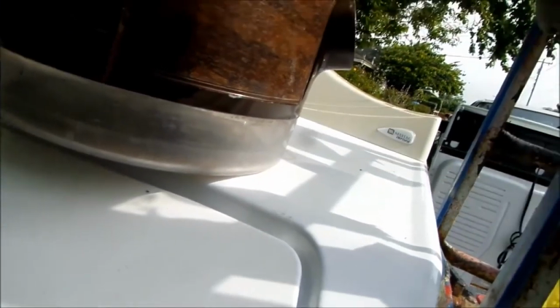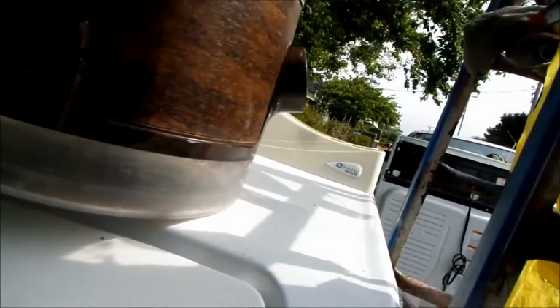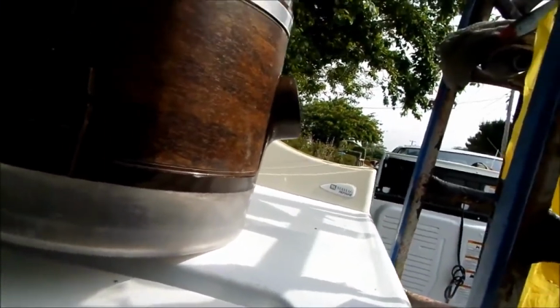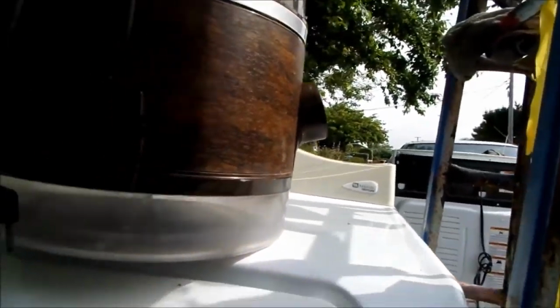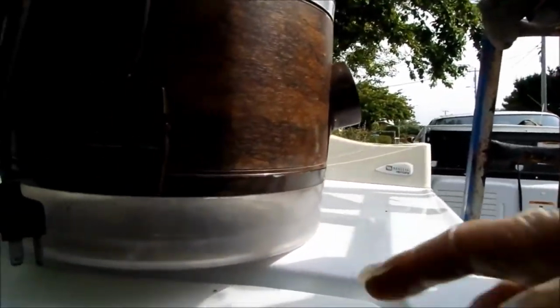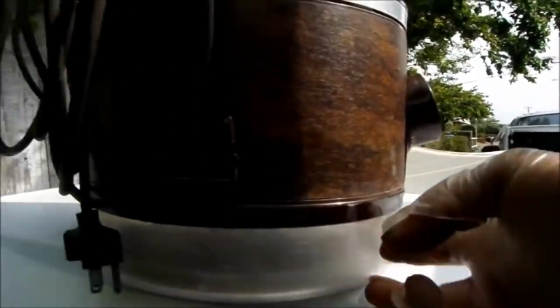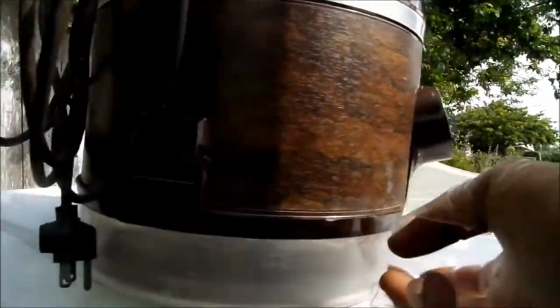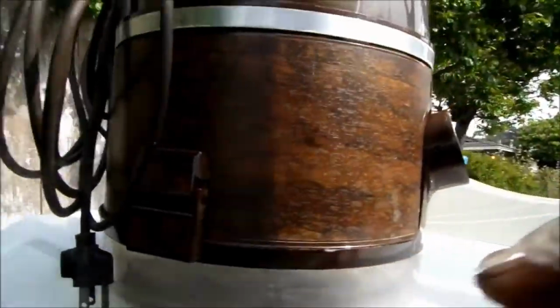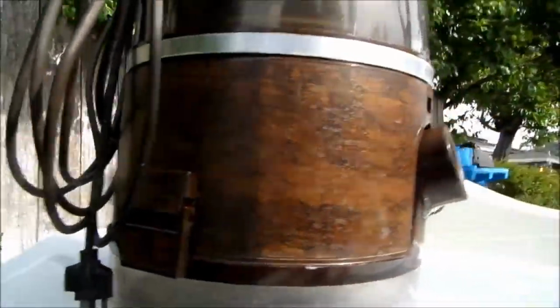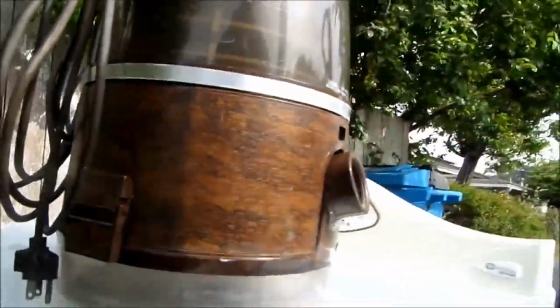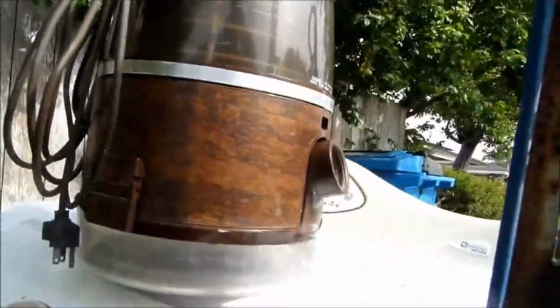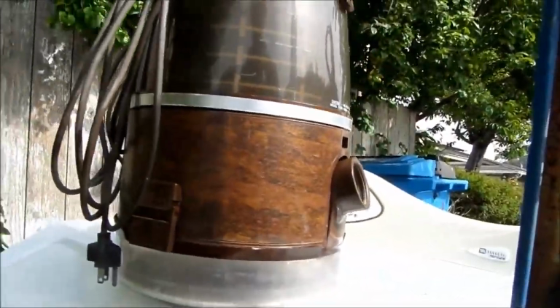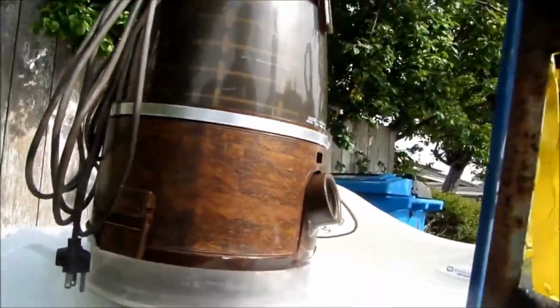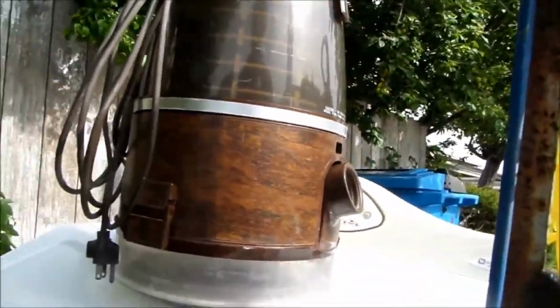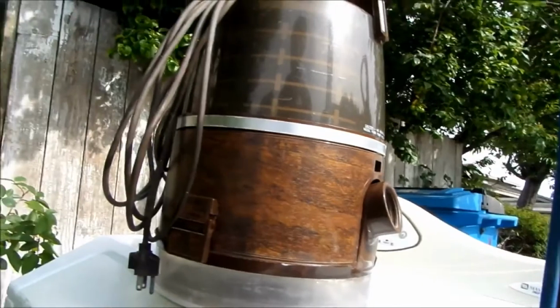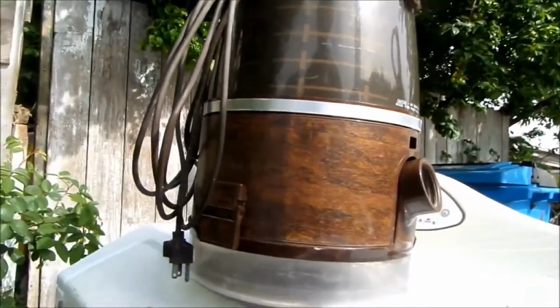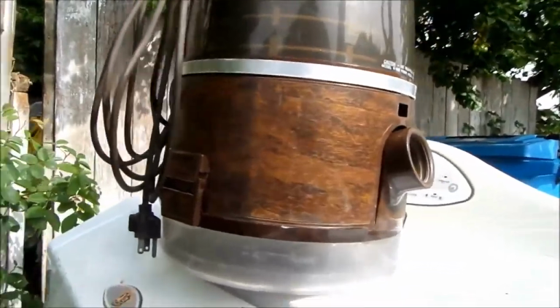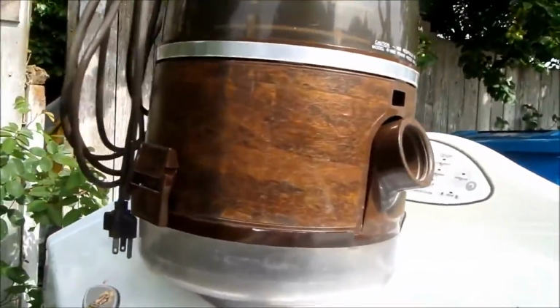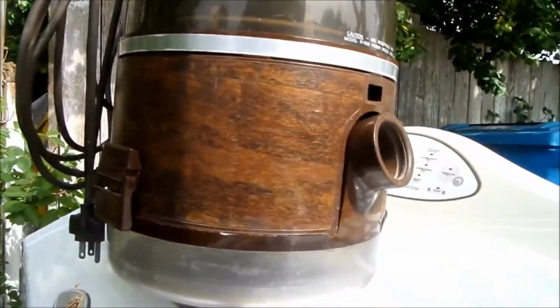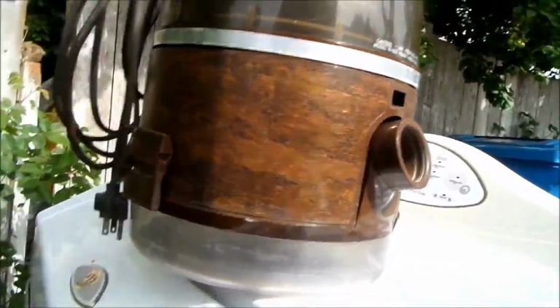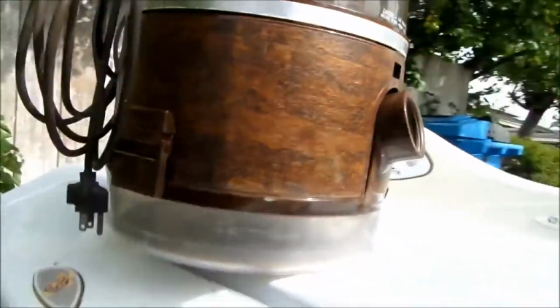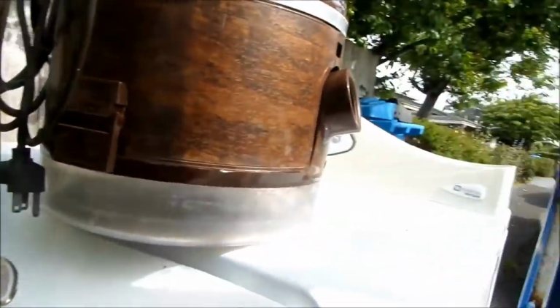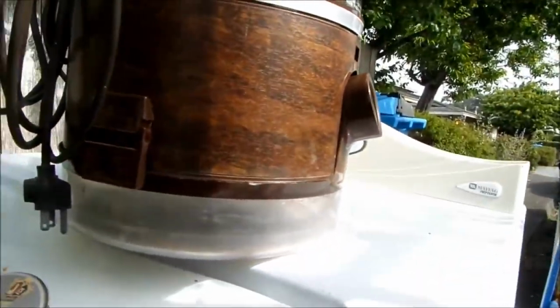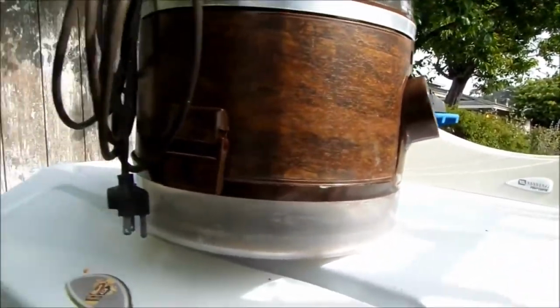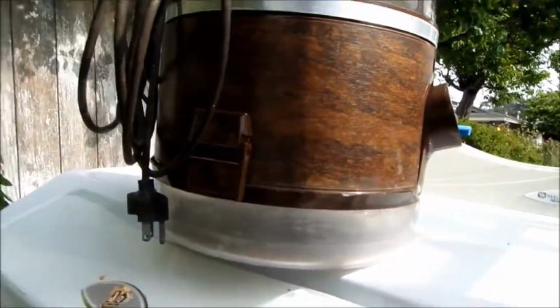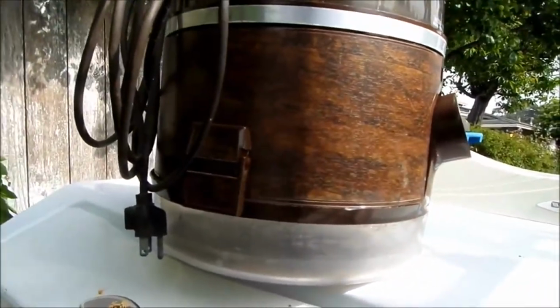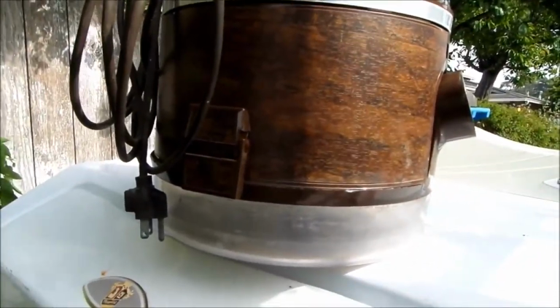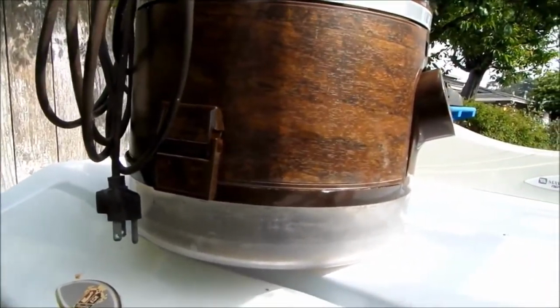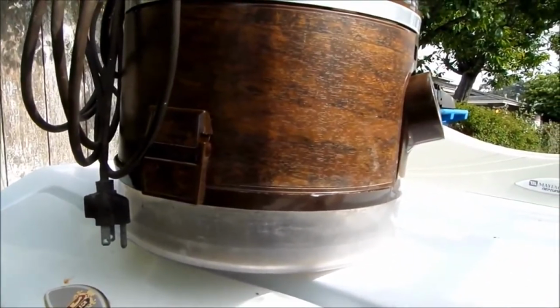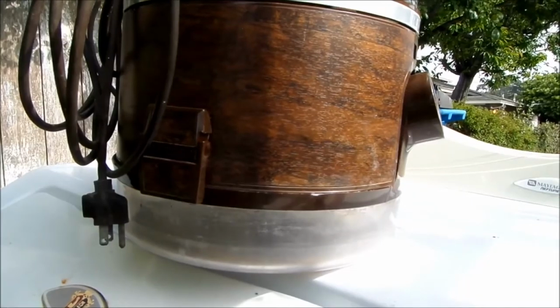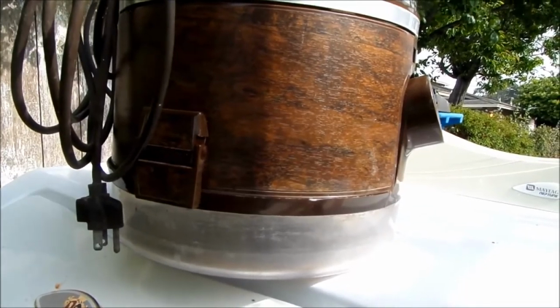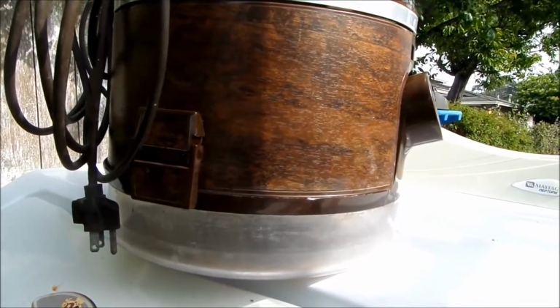Basically, you fill the bottom pan up with water. You have to be careful not to overfill it, because if you overfill it, it gets sucked up into the bushings of the motor.